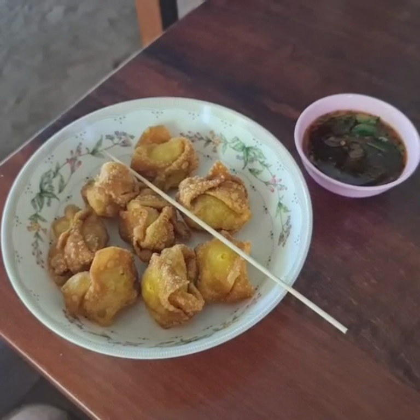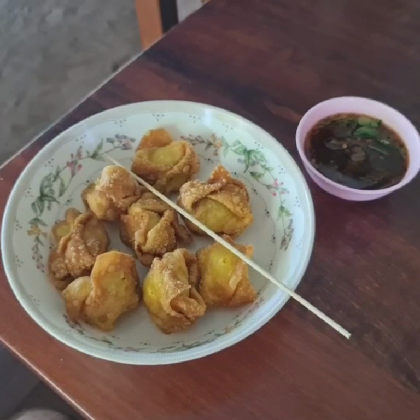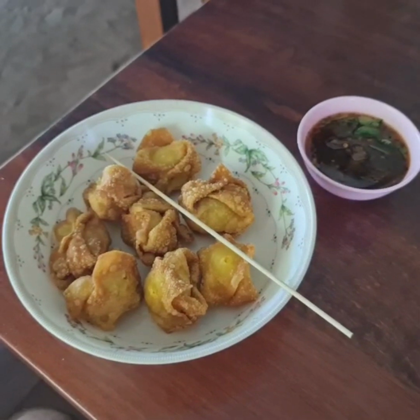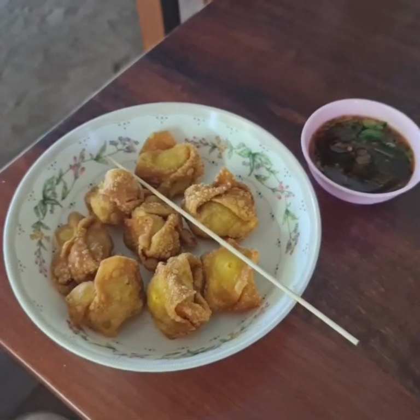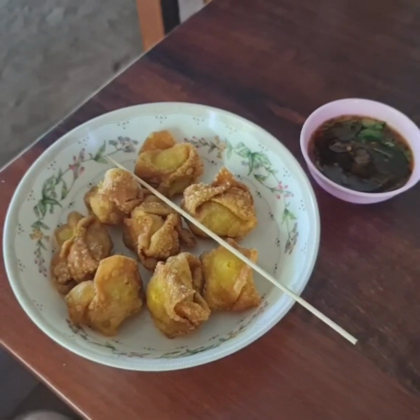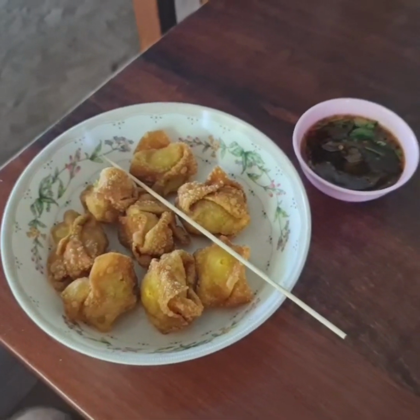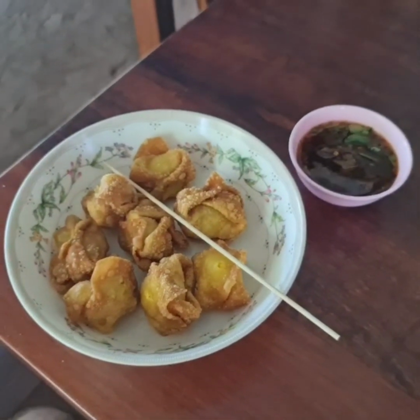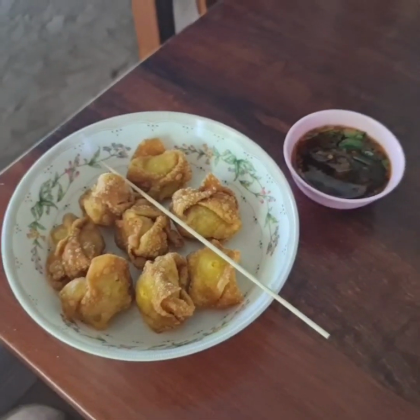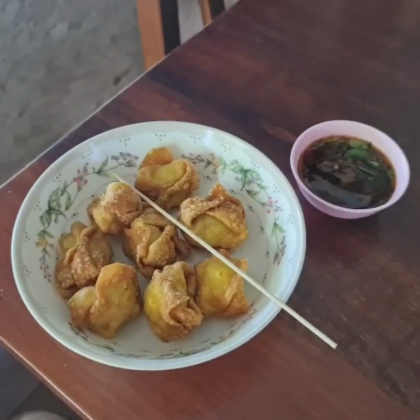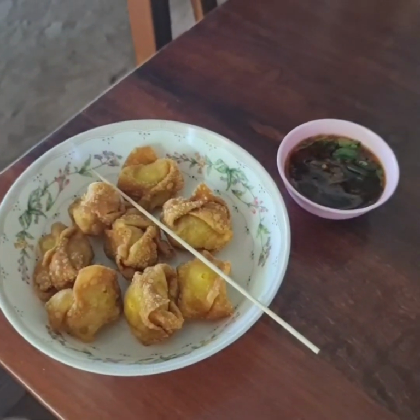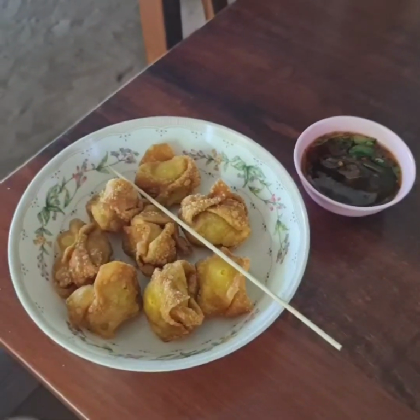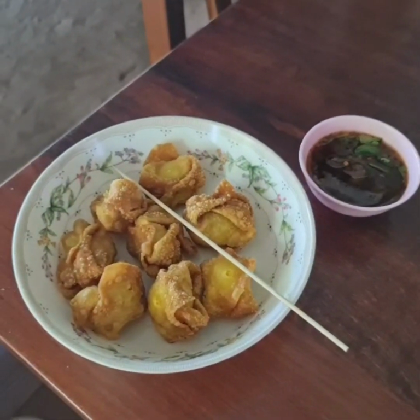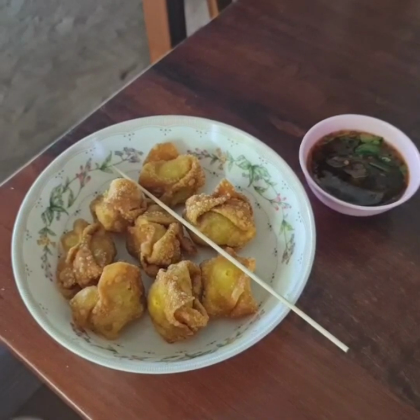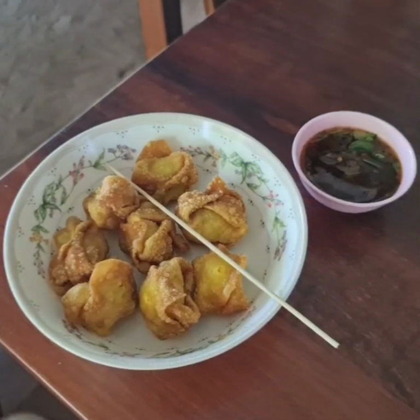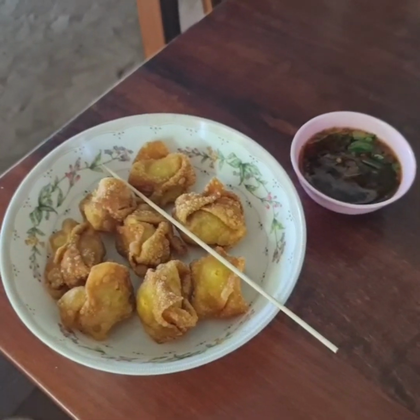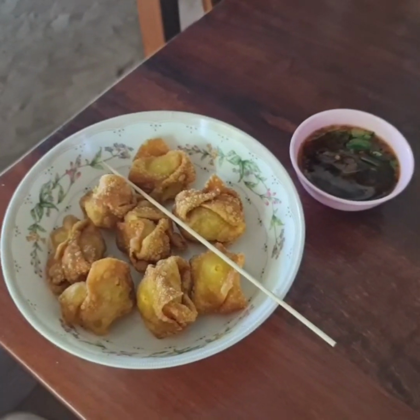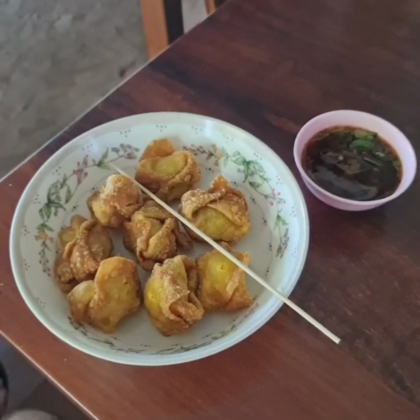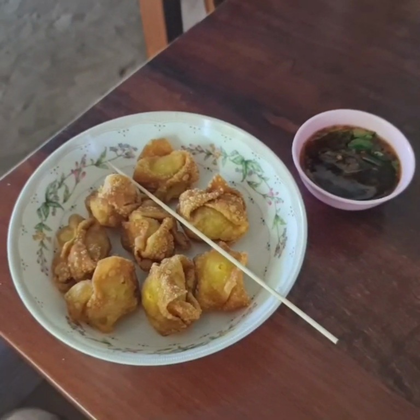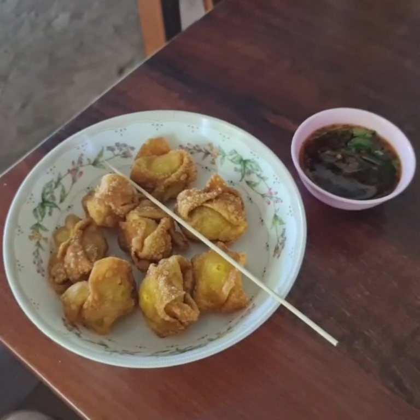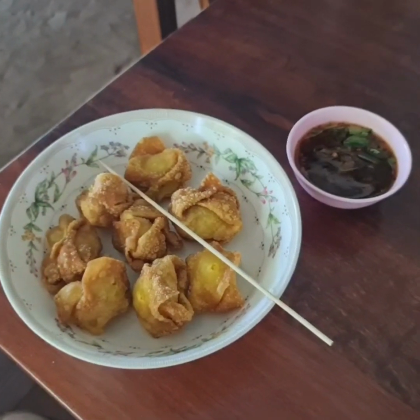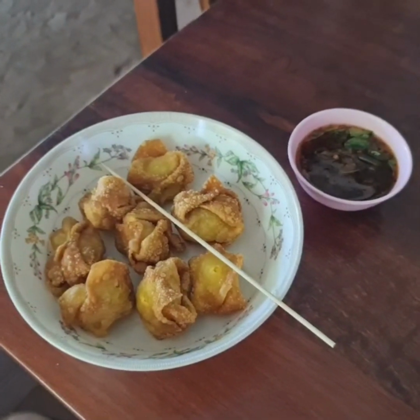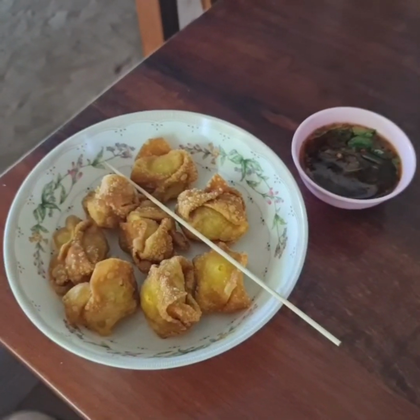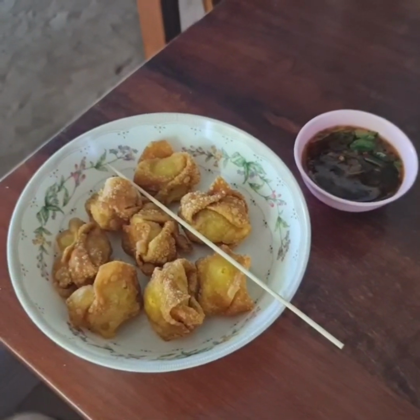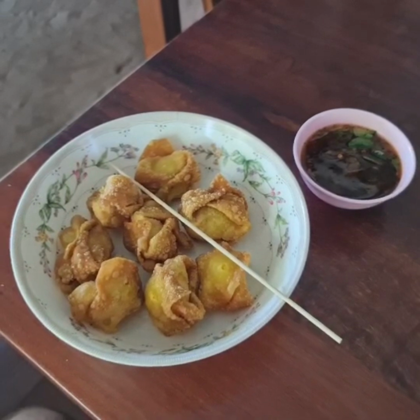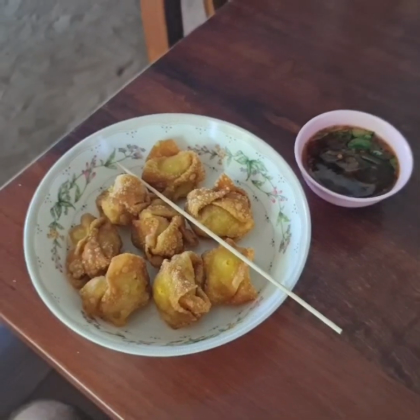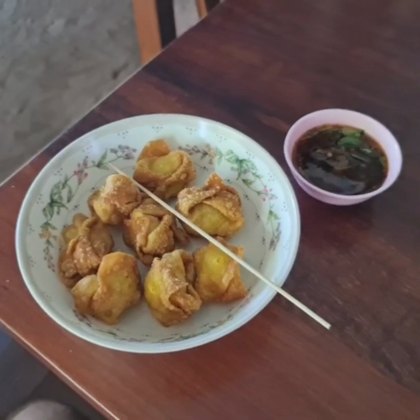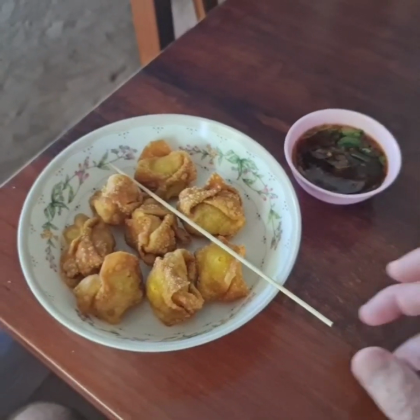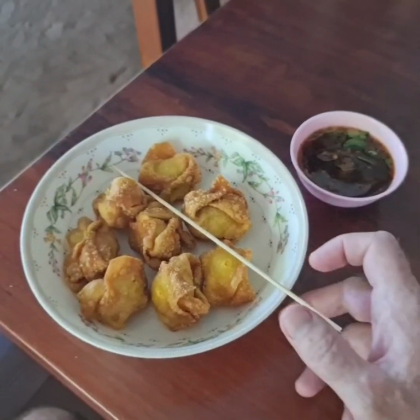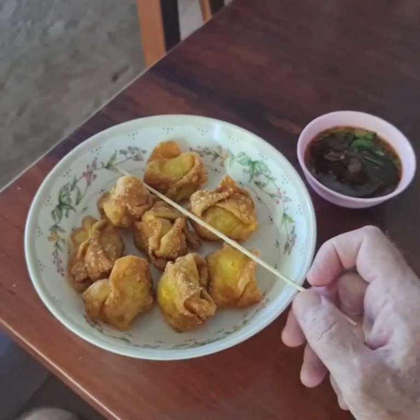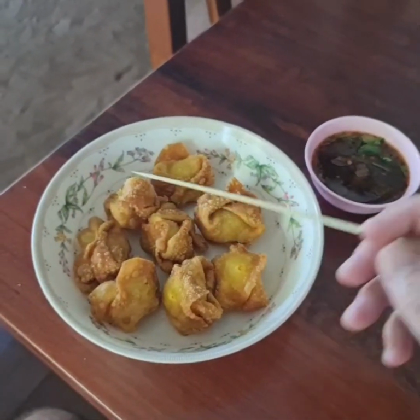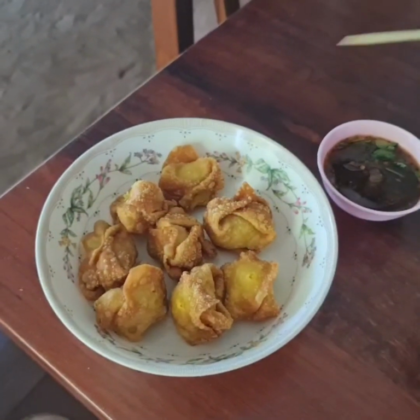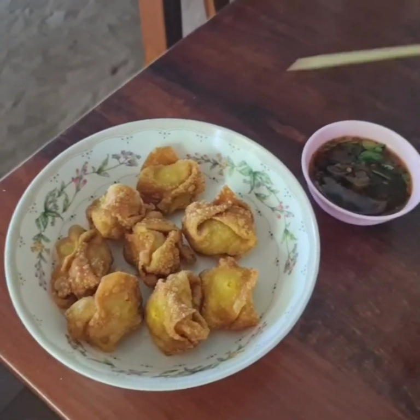Okay, as always — markets. Night markets or day markets, morning markets. In Thailand, they're all good. An excellent place to get some takeaway. Often they will have tables and chairs around.